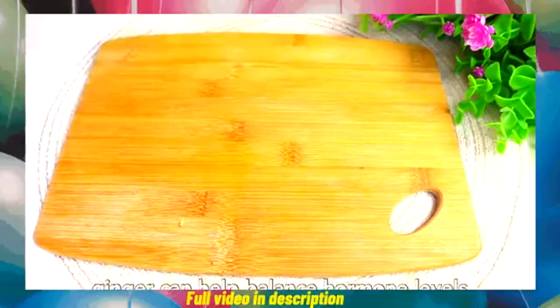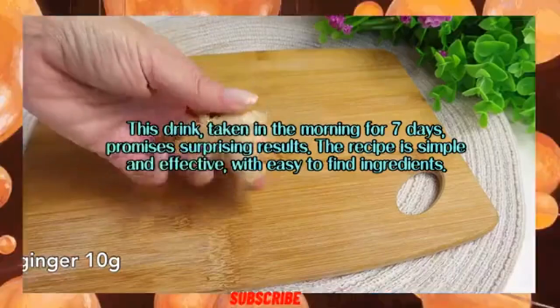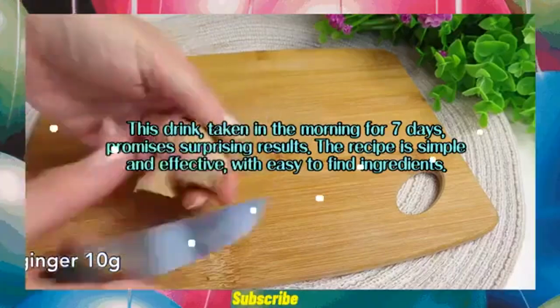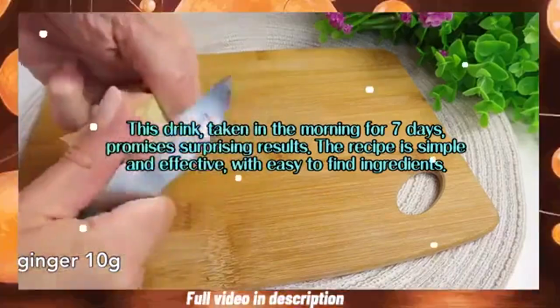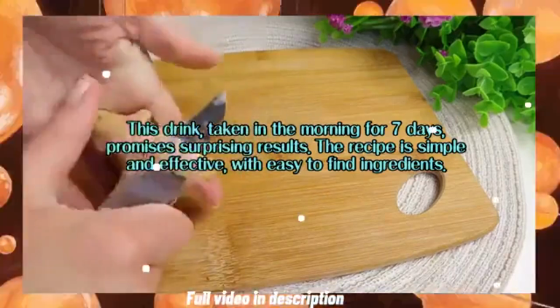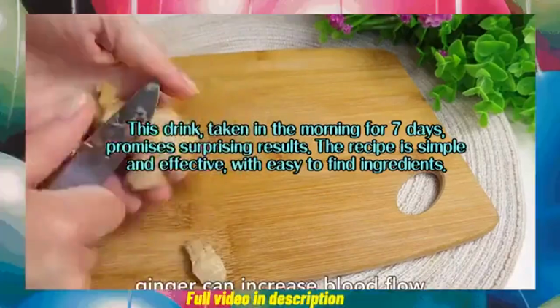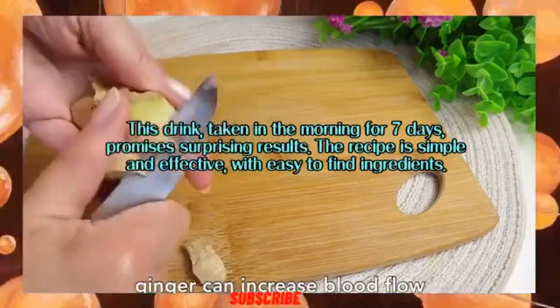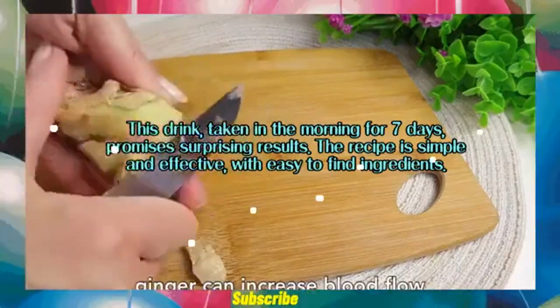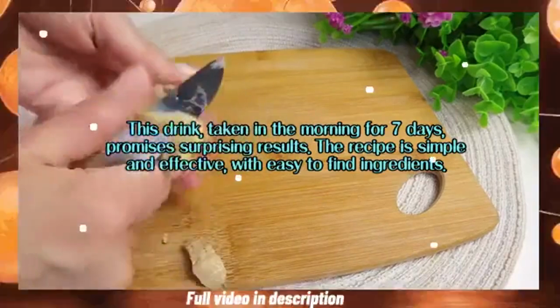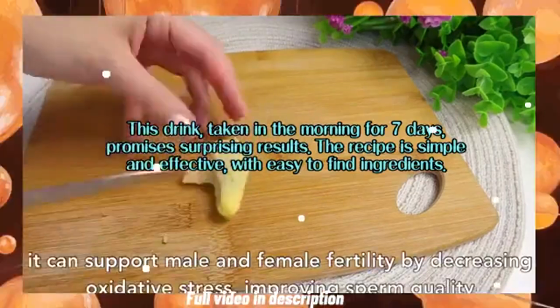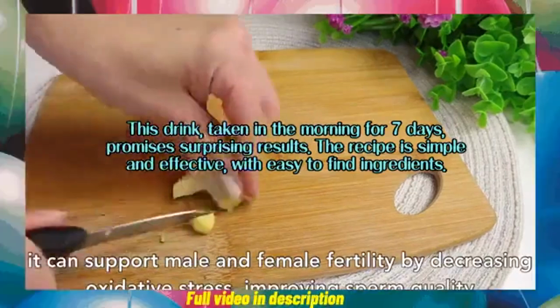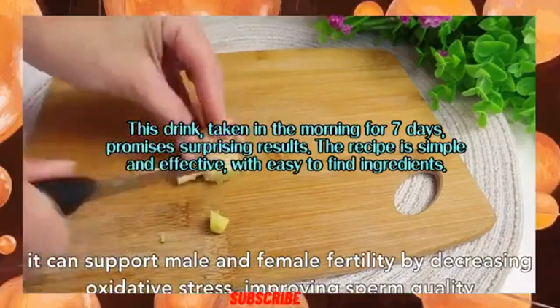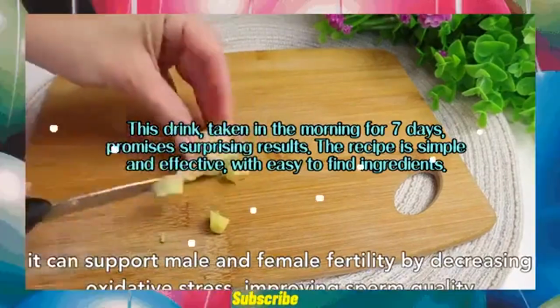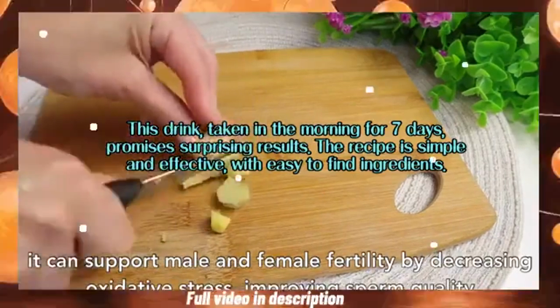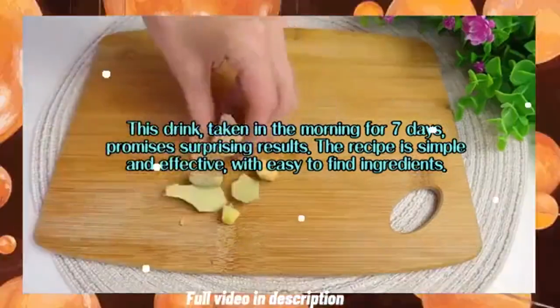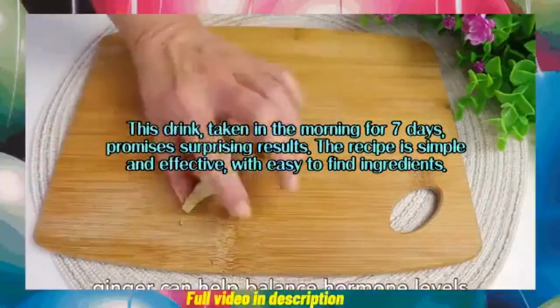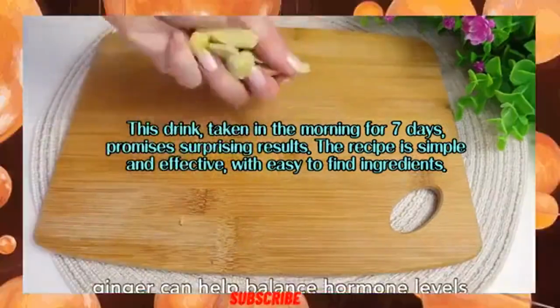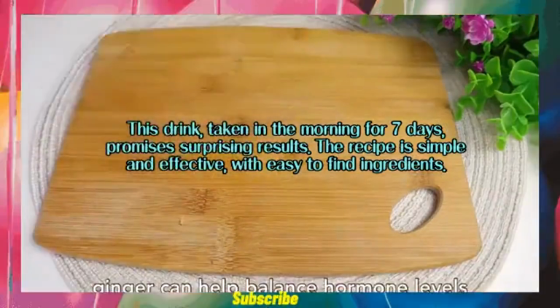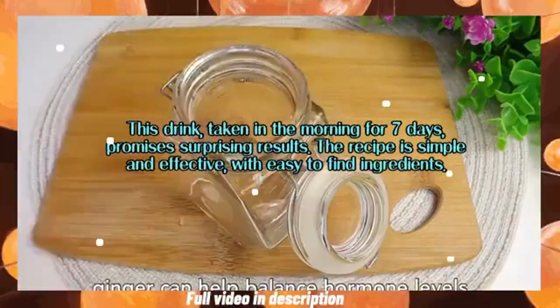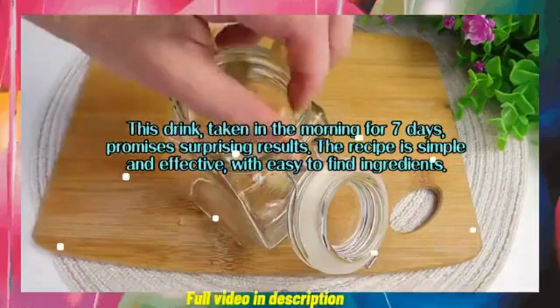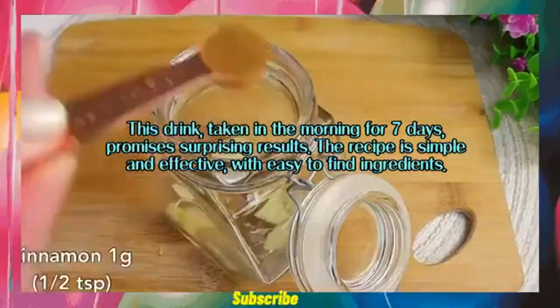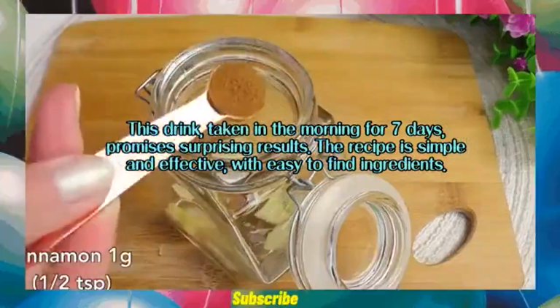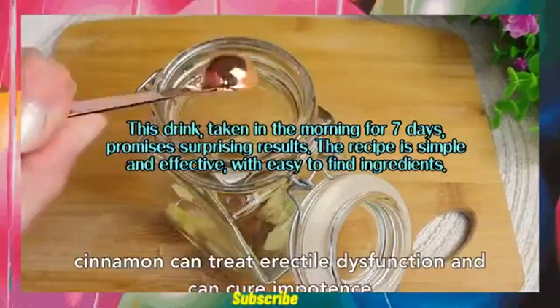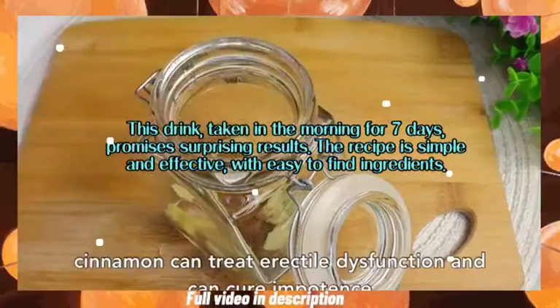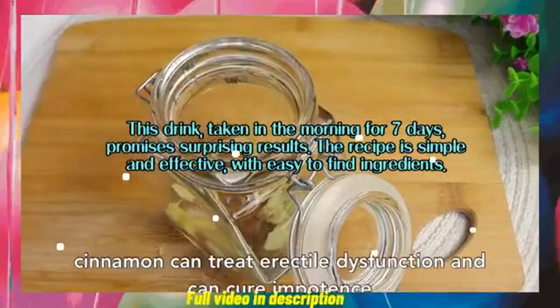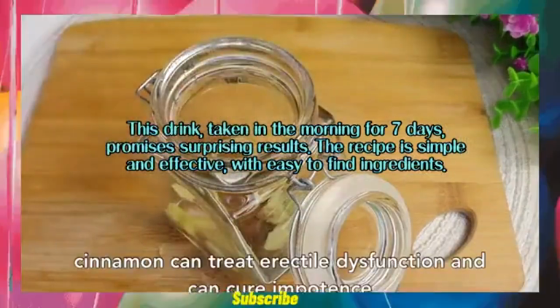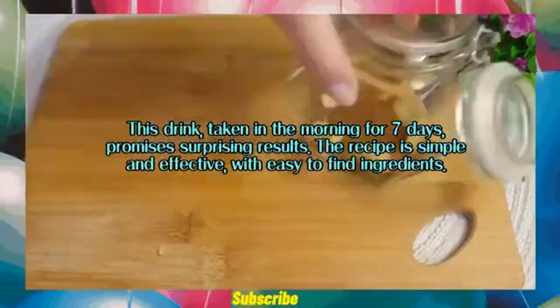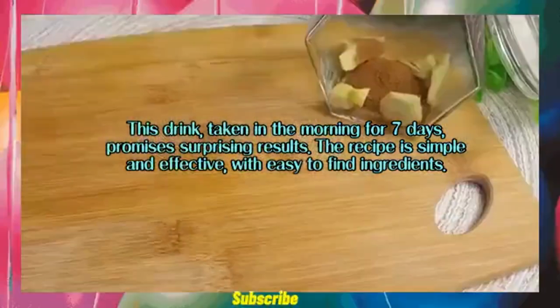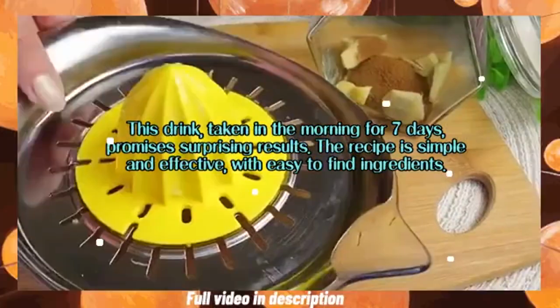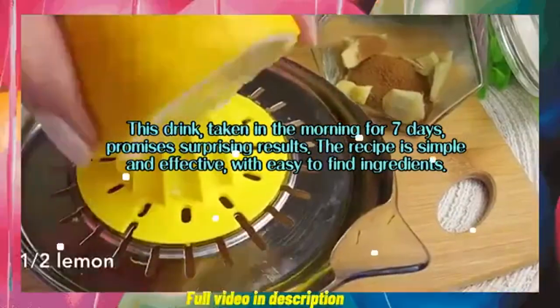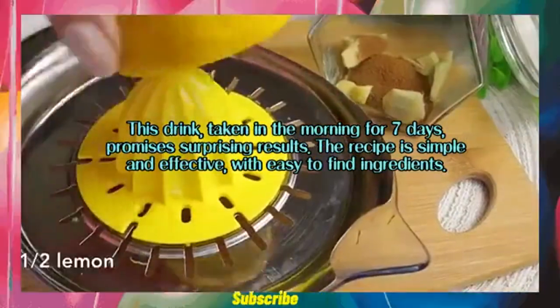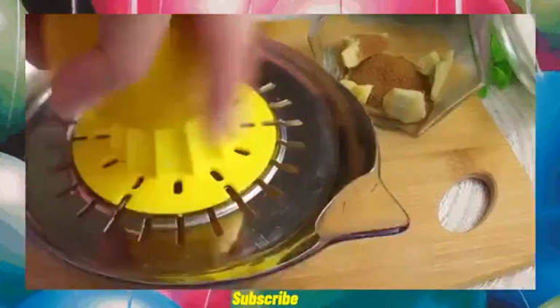This drink, taken in the morning for 7 days, promises surprising results. The recipe is simple and effective, with easy to find ingredients.